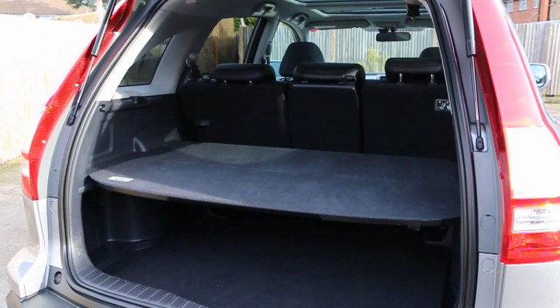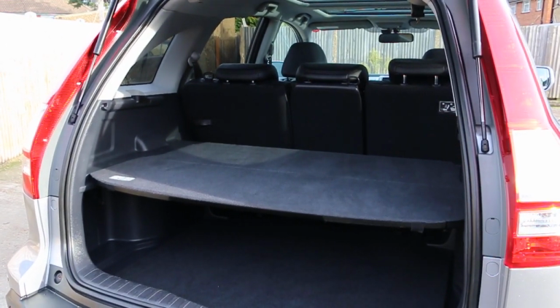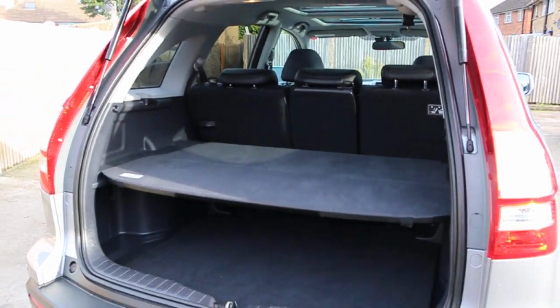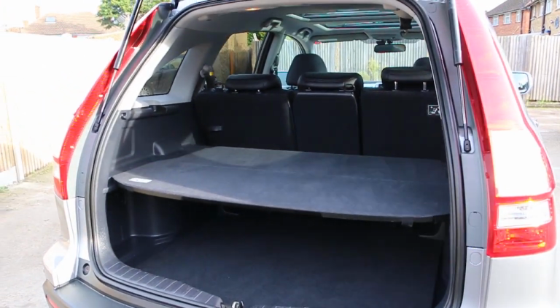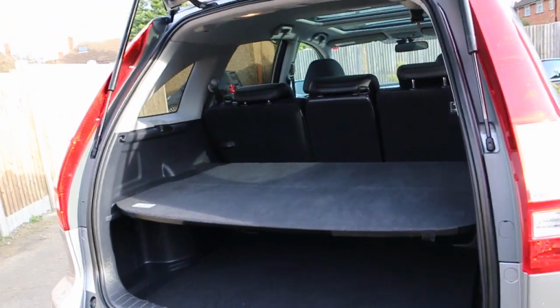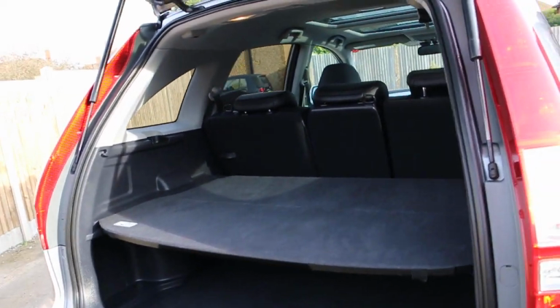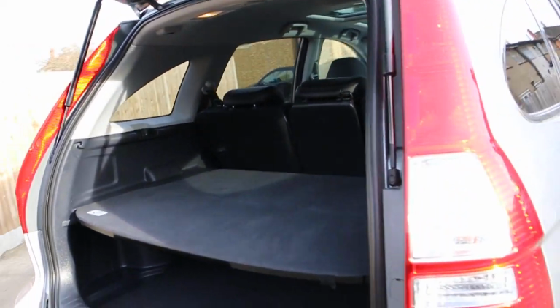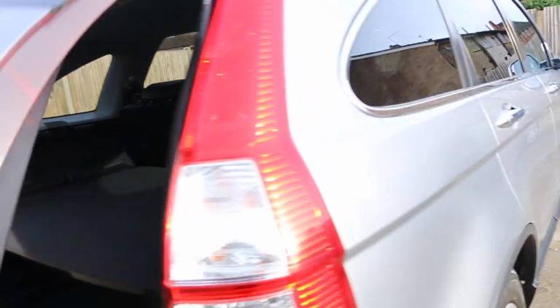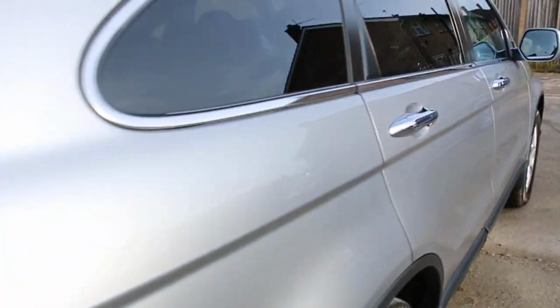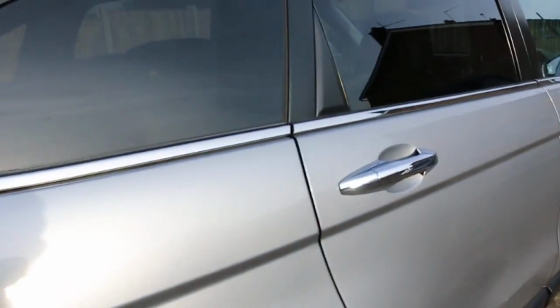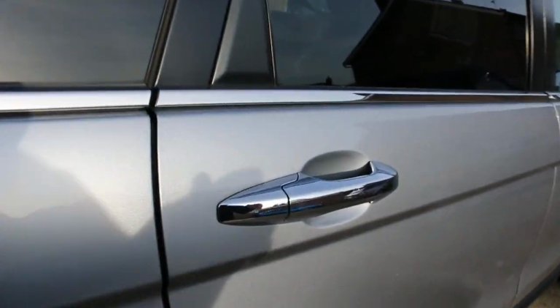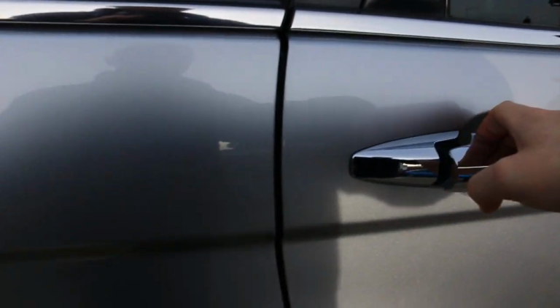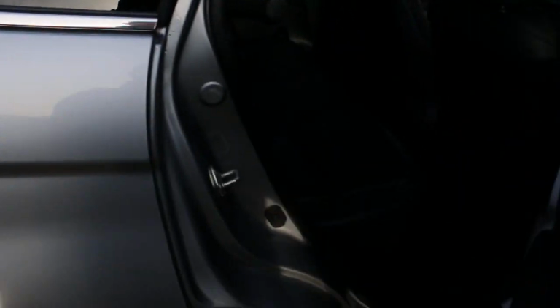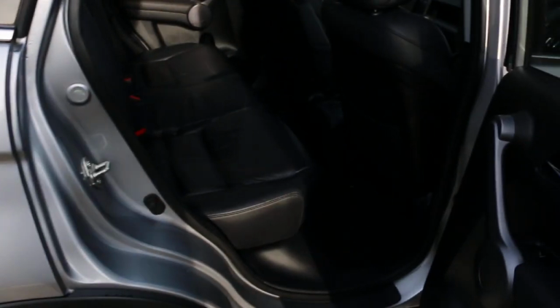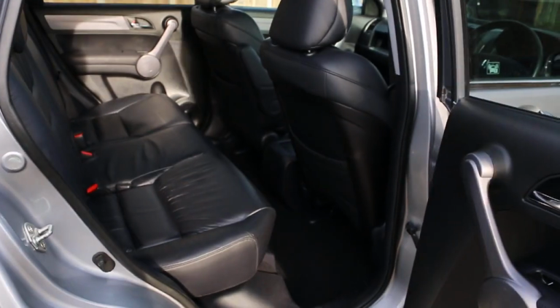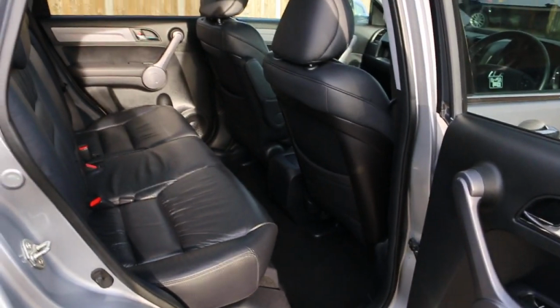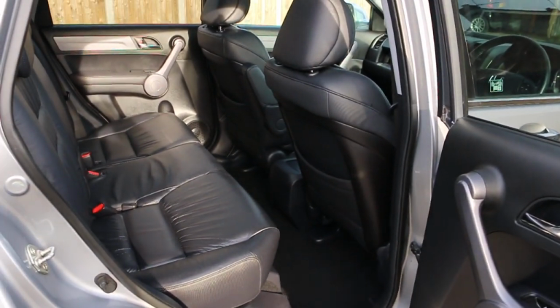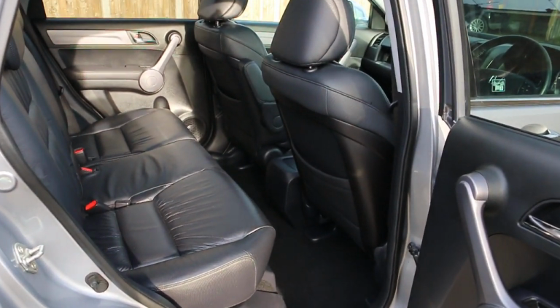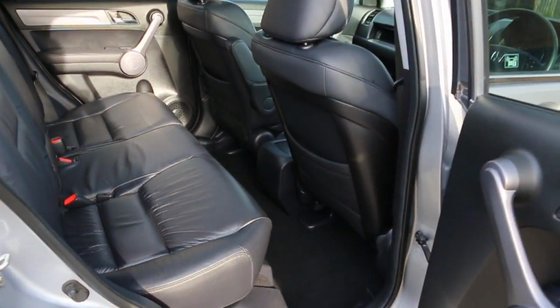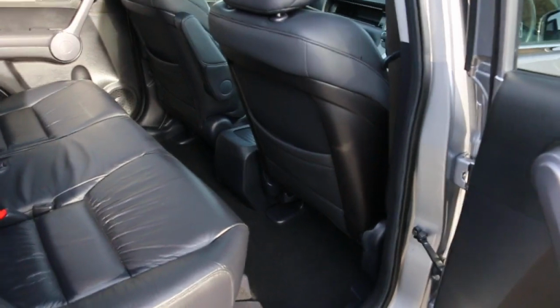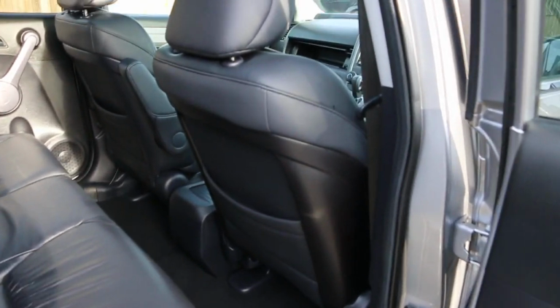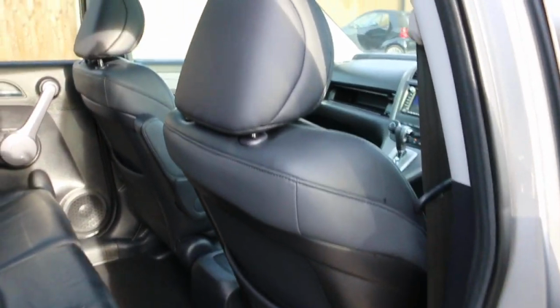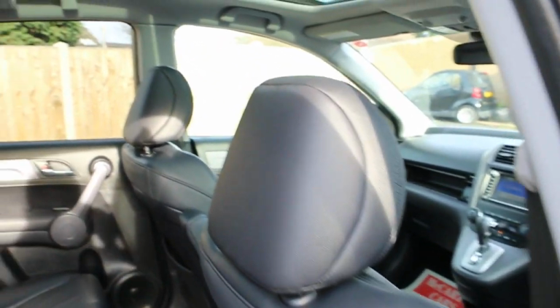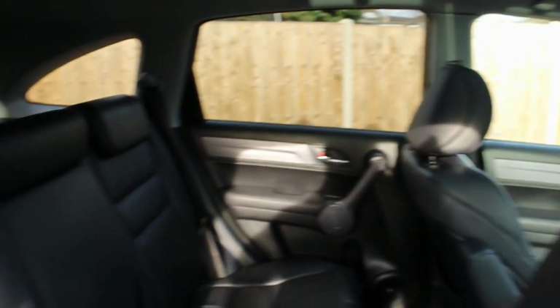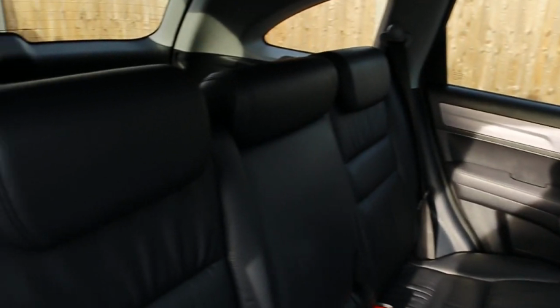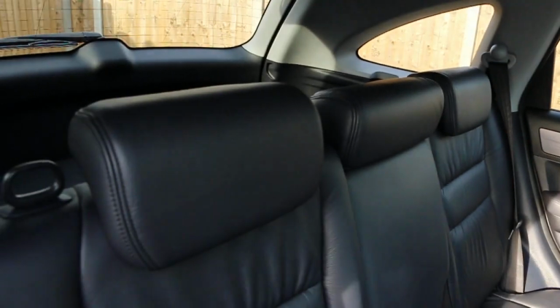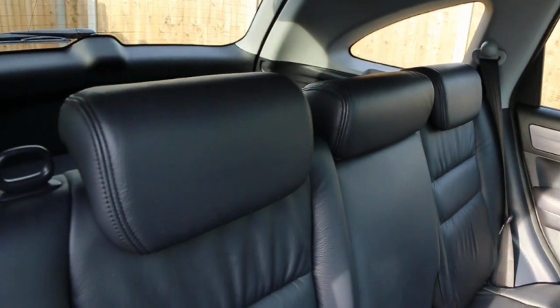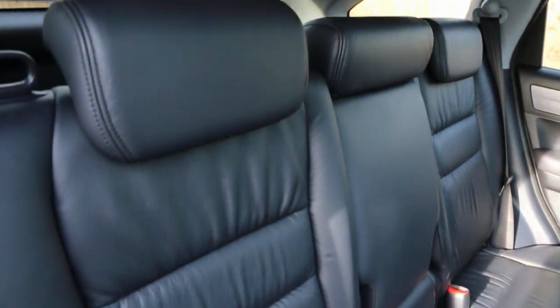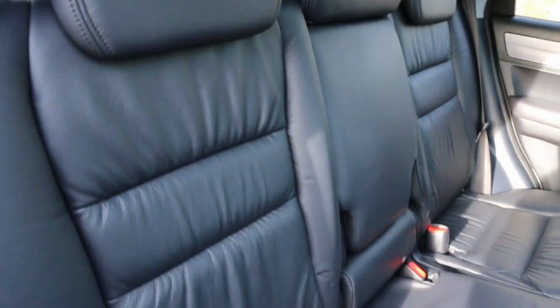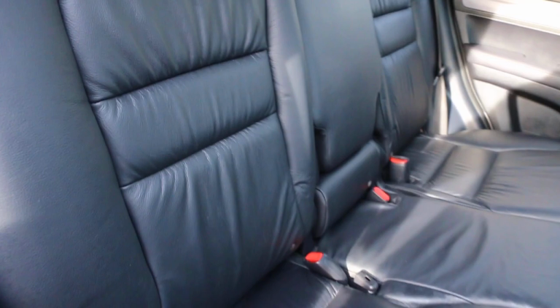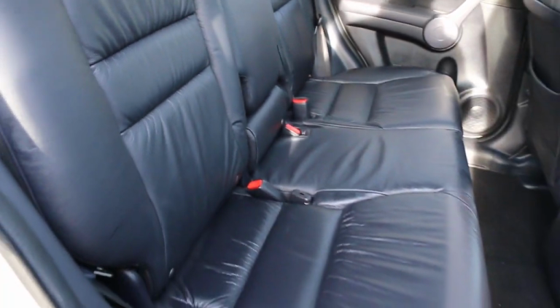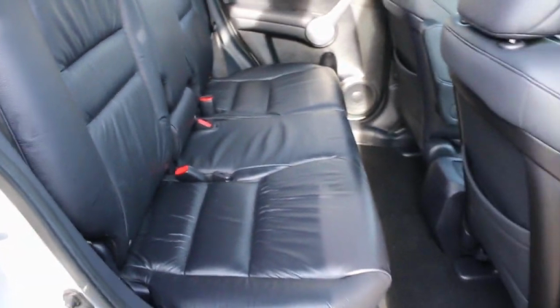Split folding rear seats, full black leather interior, sides and front airbags, 5 headrests, ISOFIX, and child seat preparation.